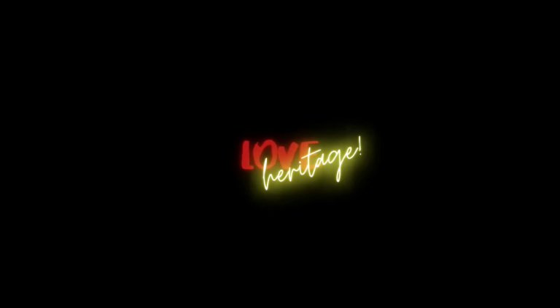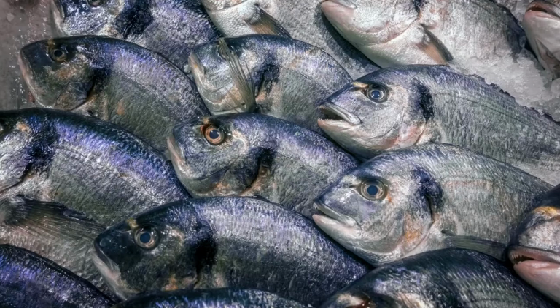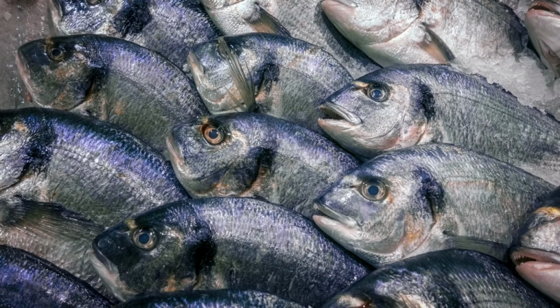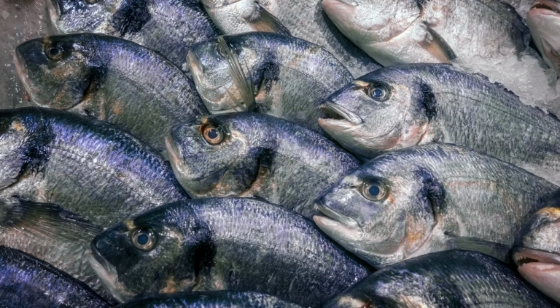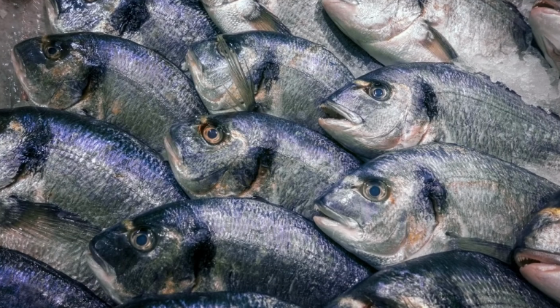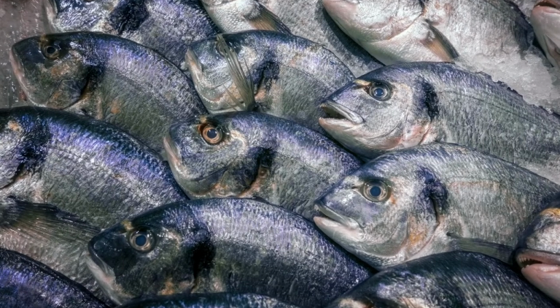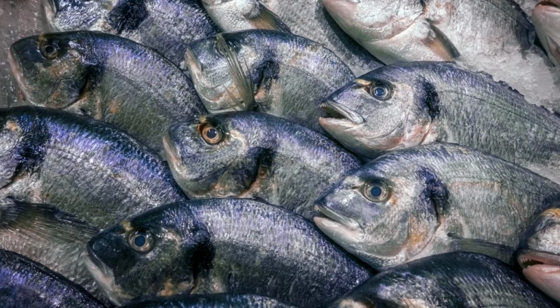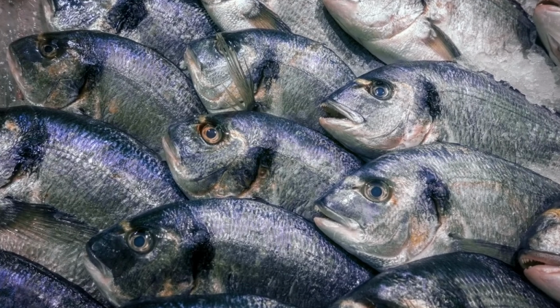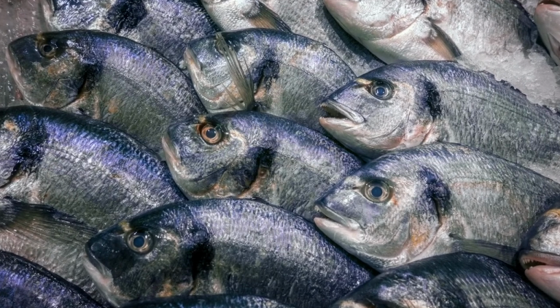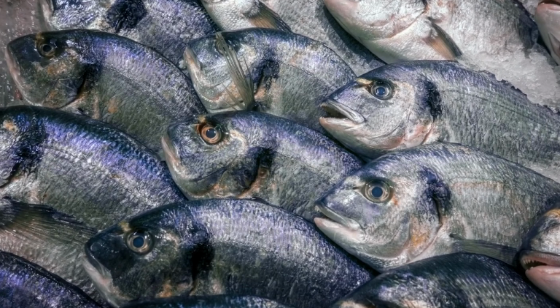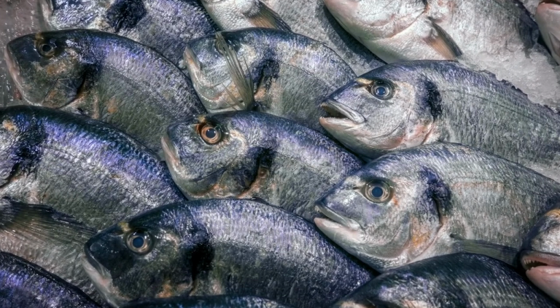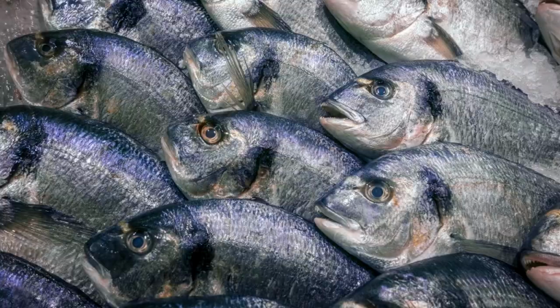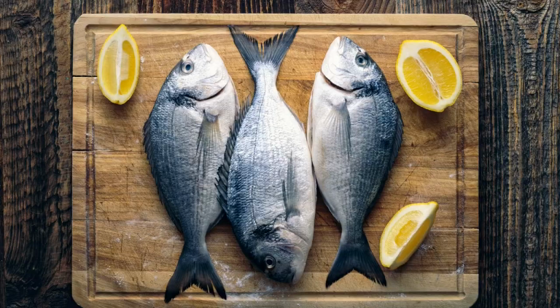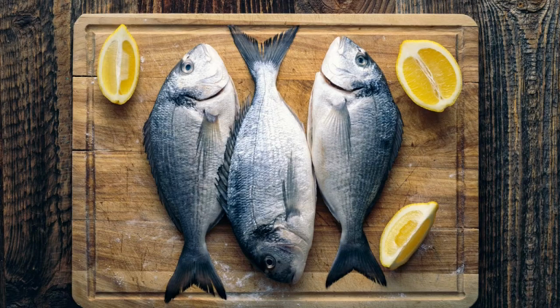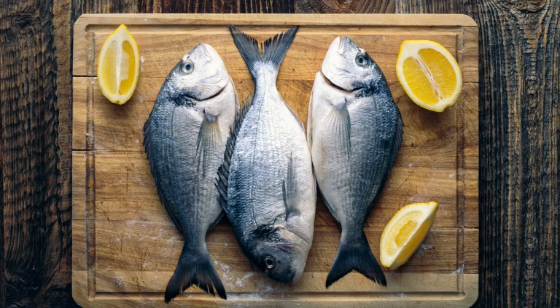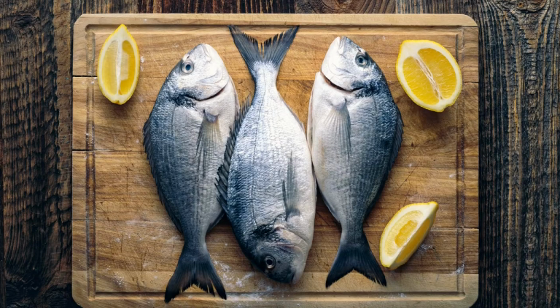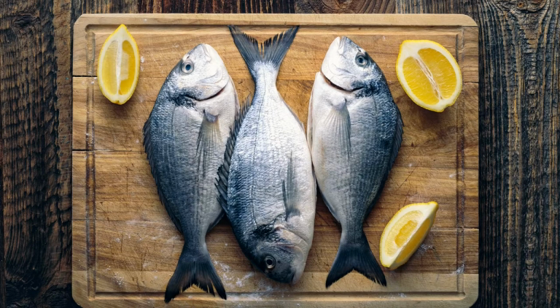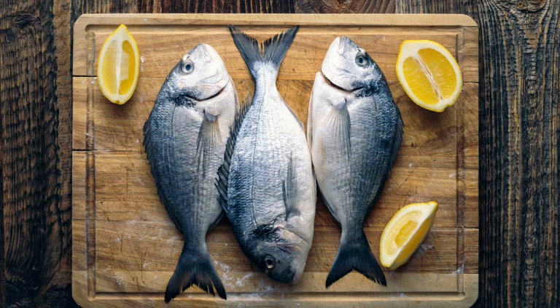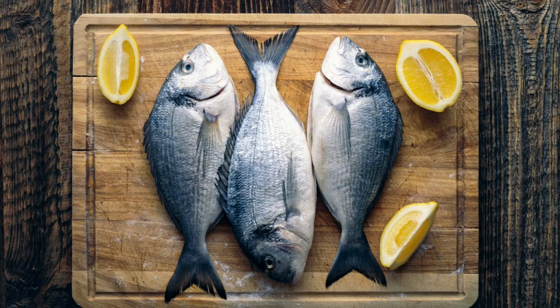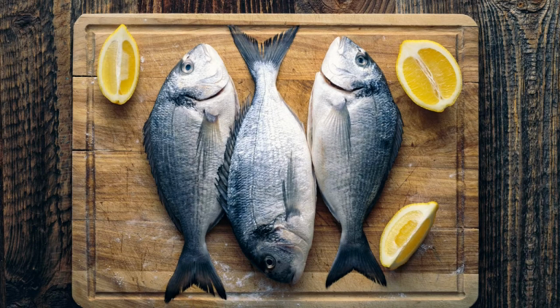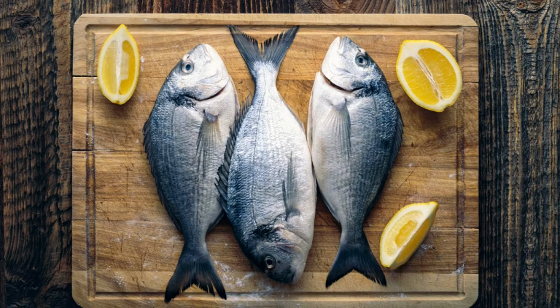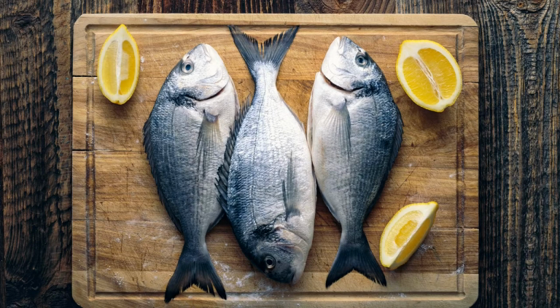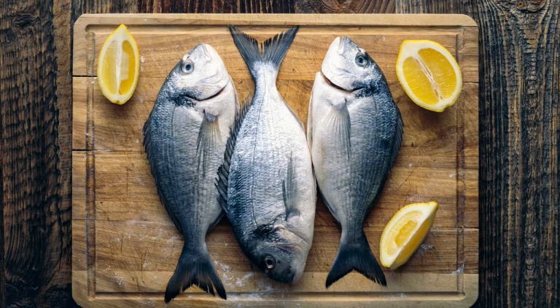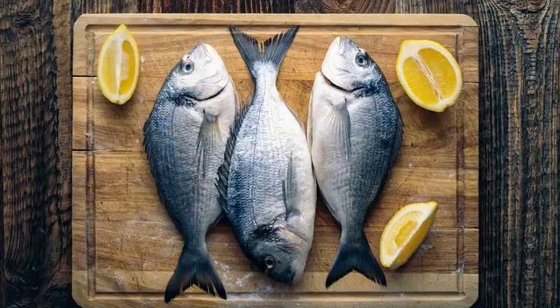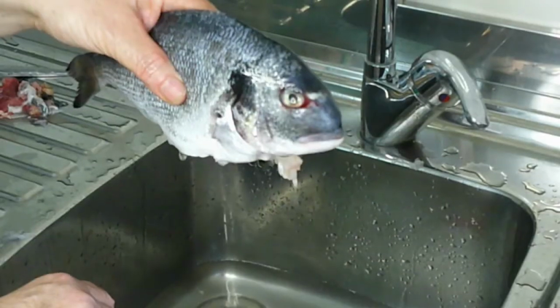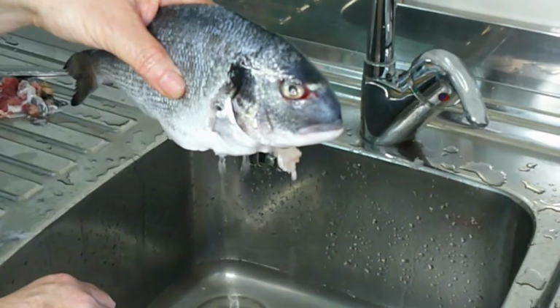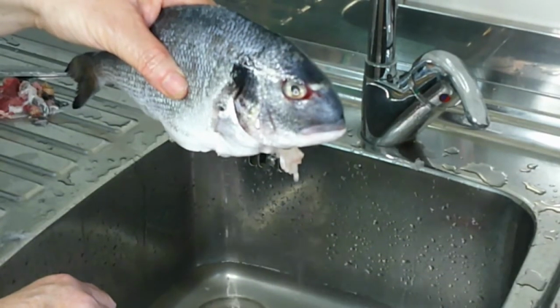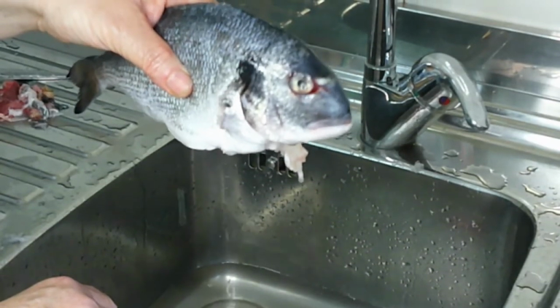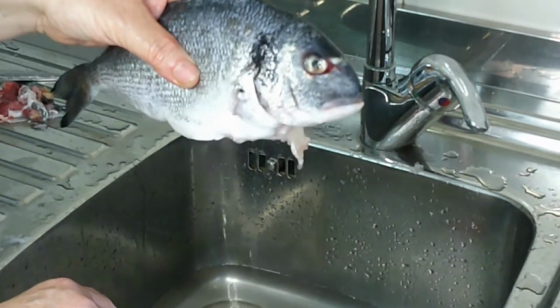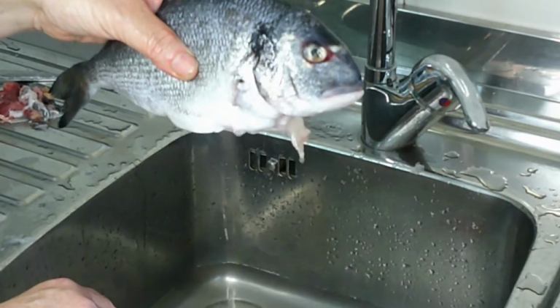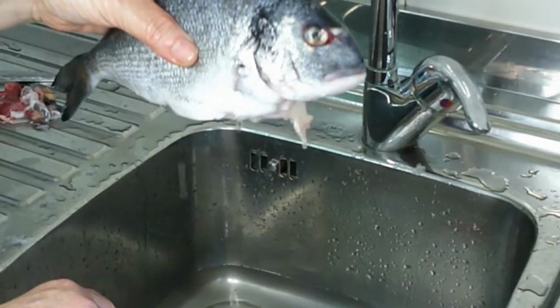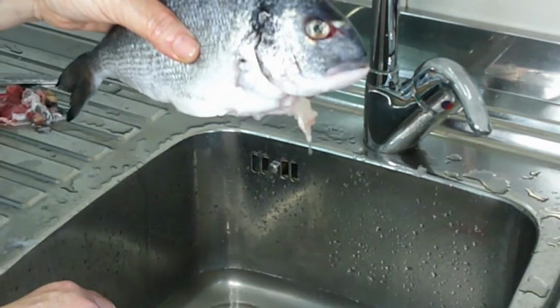Hey guys, welcome back to Love Heritage Food. Today a quick video on how to clean fish, specifically sea bream. You recognize fresh fish when it's solid and from the shiny eyes.